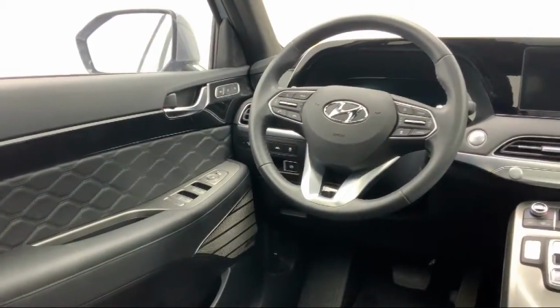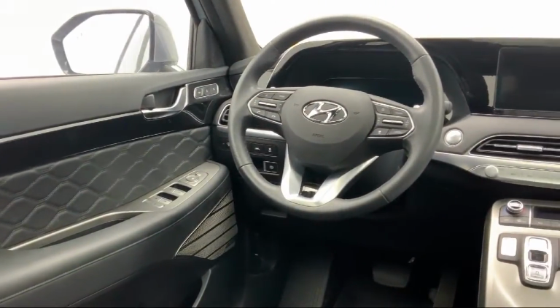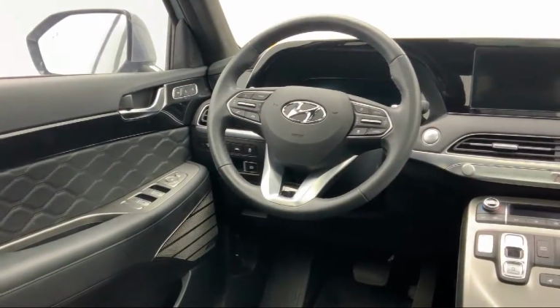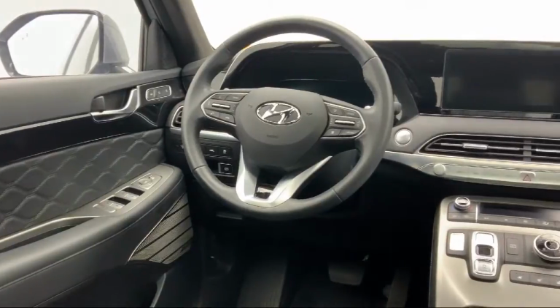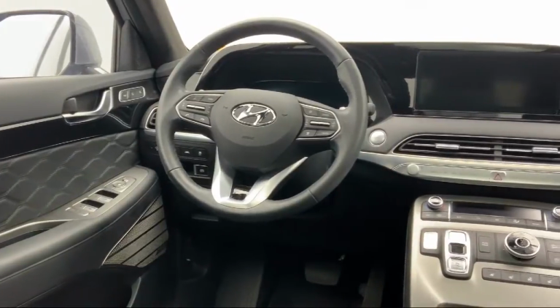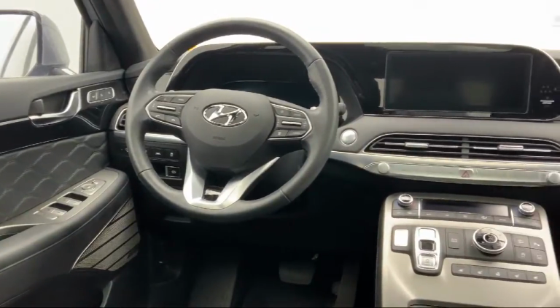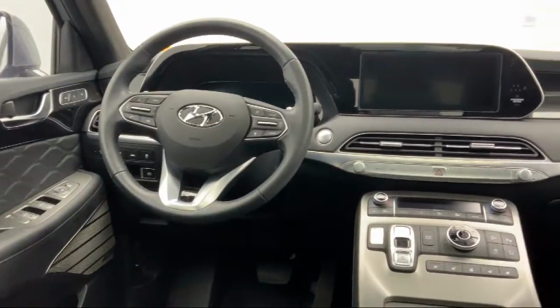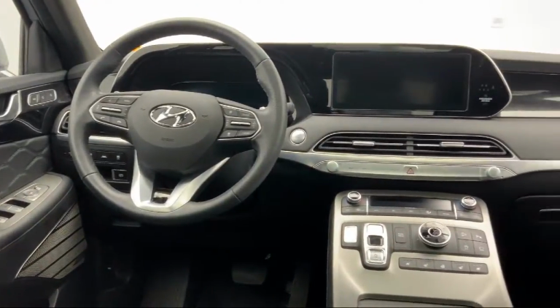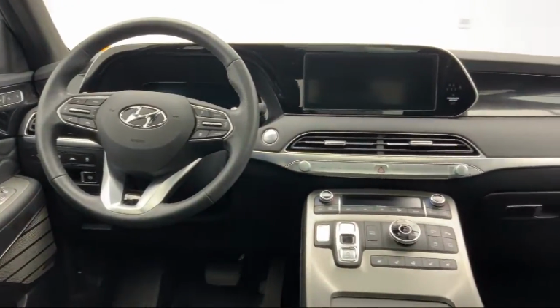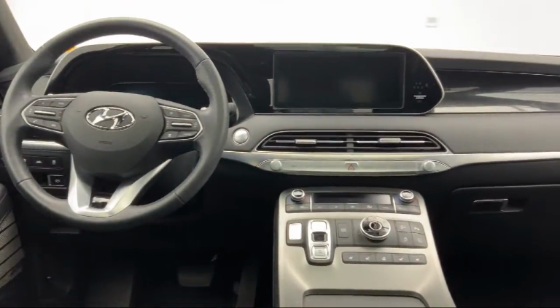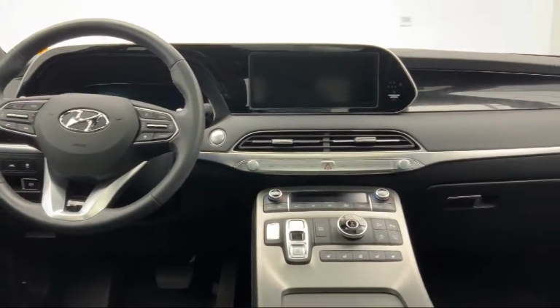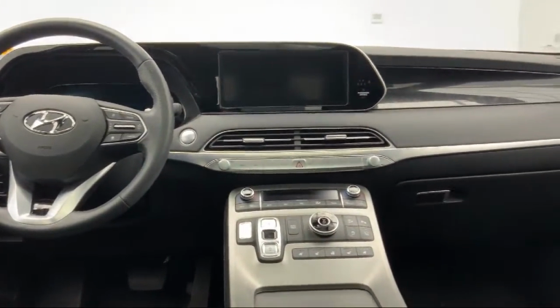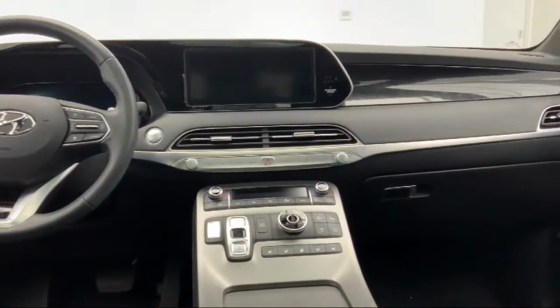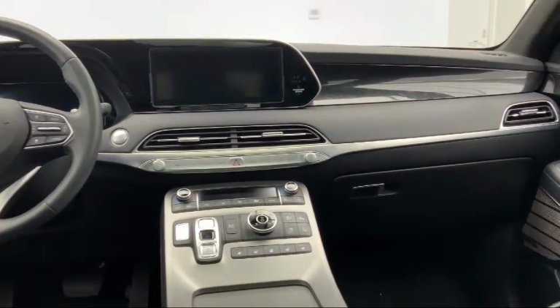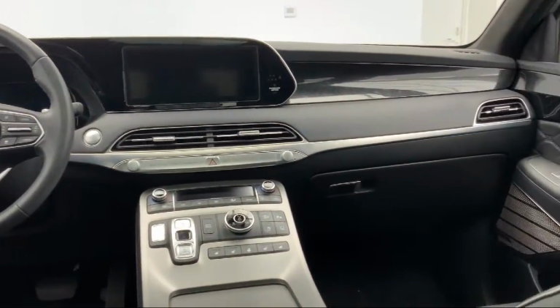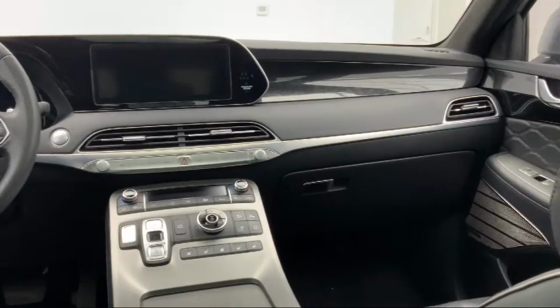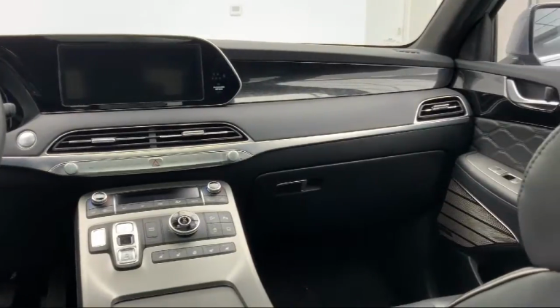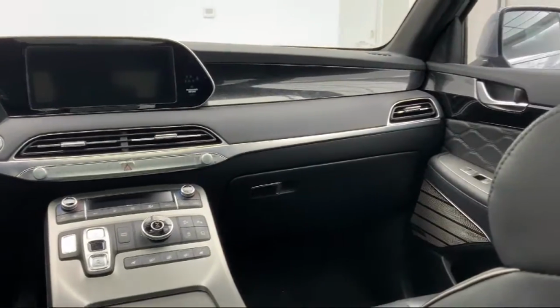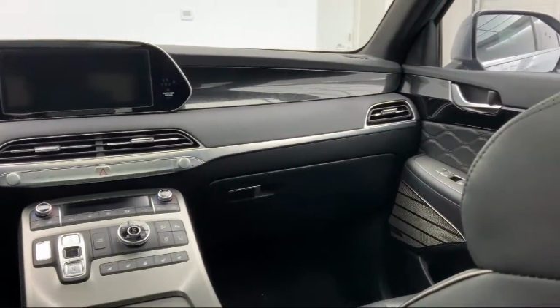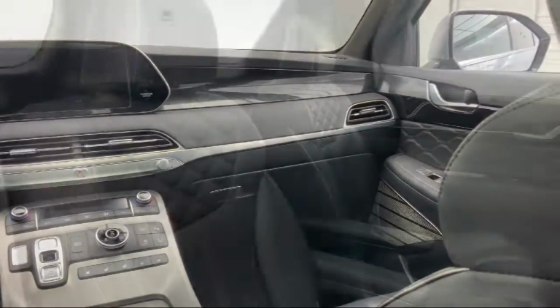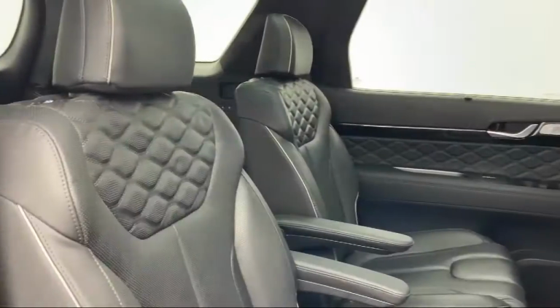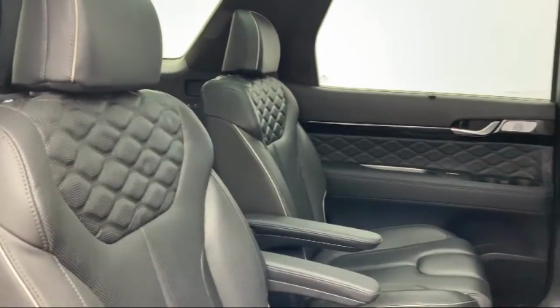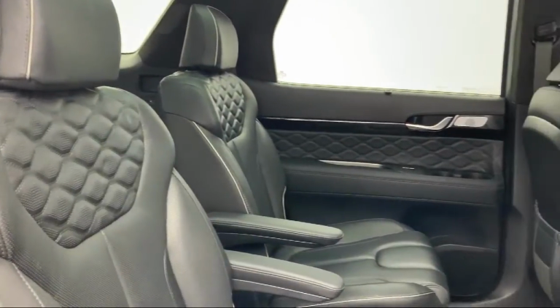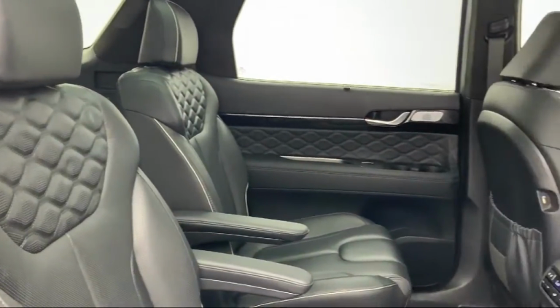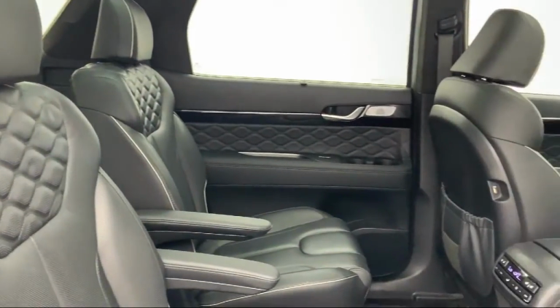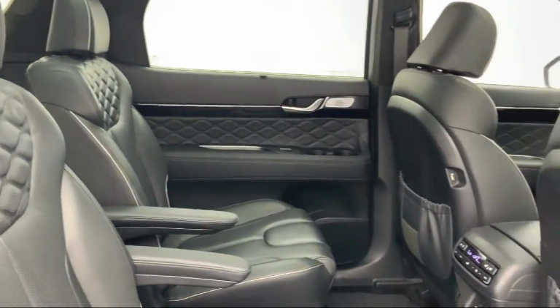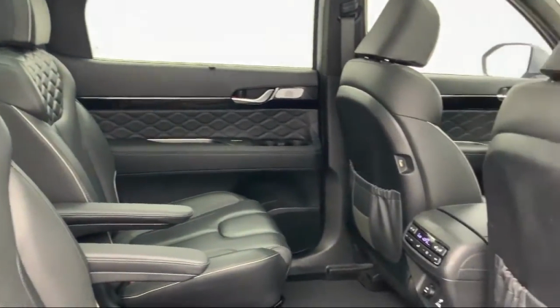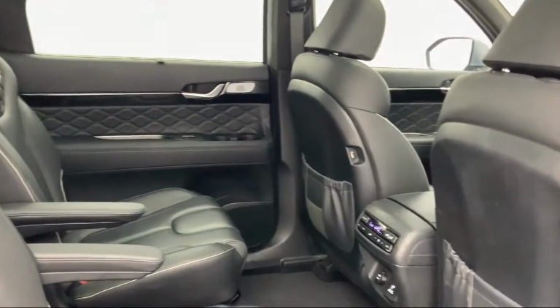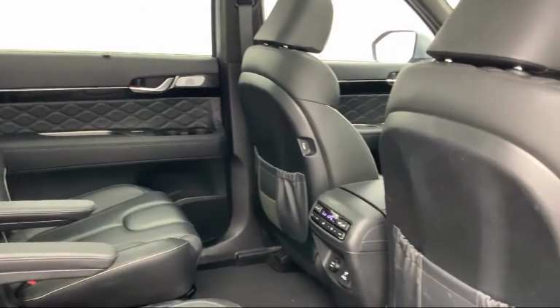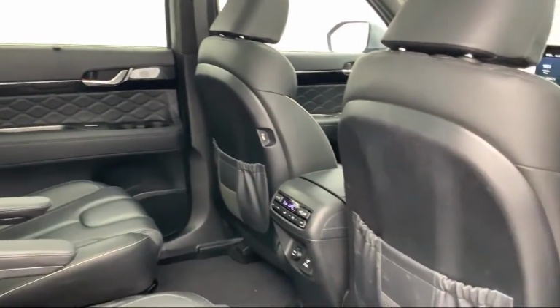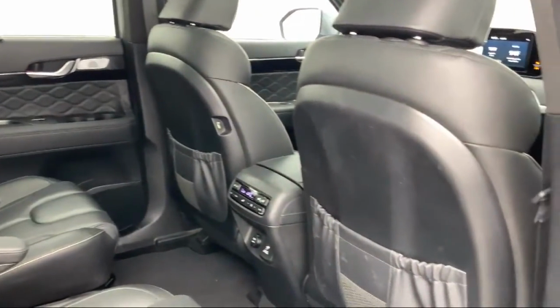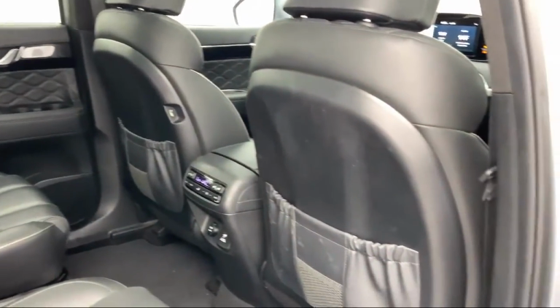Here at Peacock Hyundai Columbia, we put our customers at the center of our business model. We do much more than just sell cars — we strive to provide every service that our valued customers may need, including competitive financing opportunities and excellent lease deals.